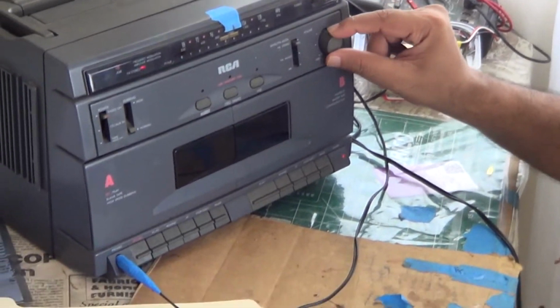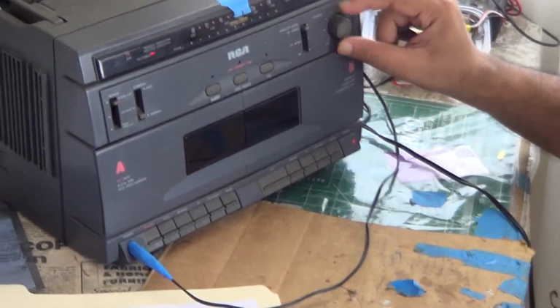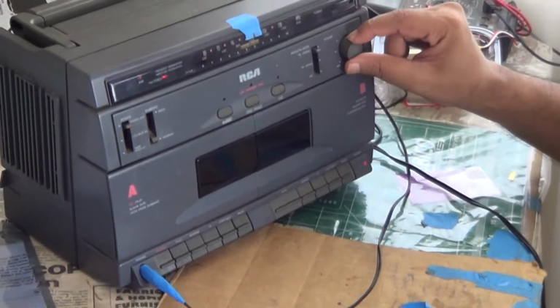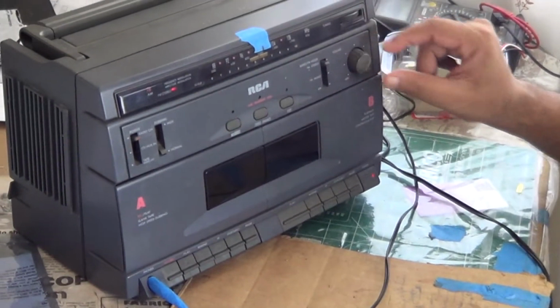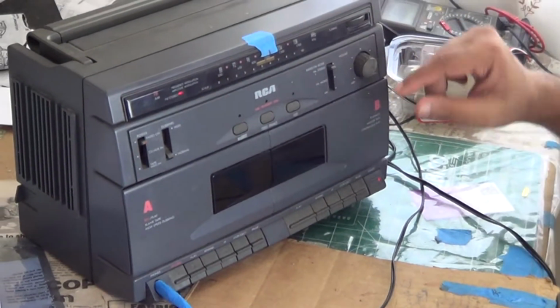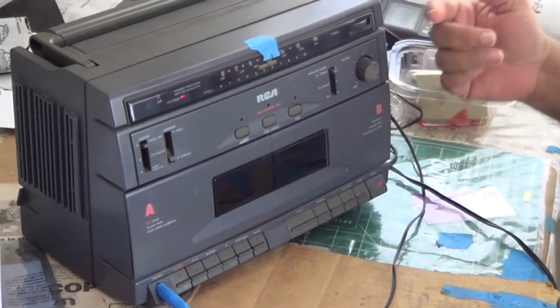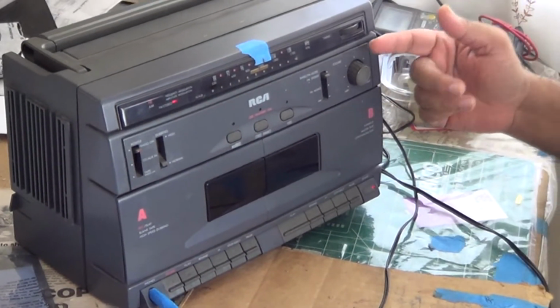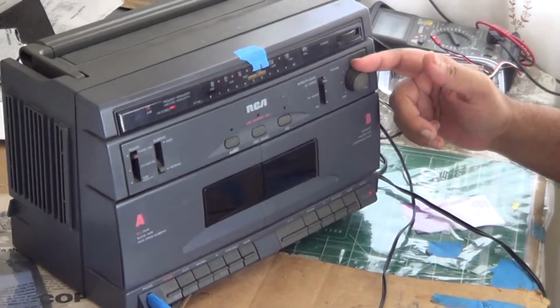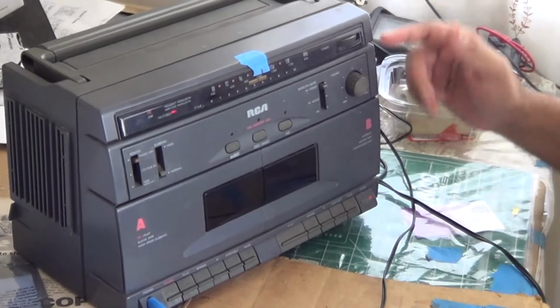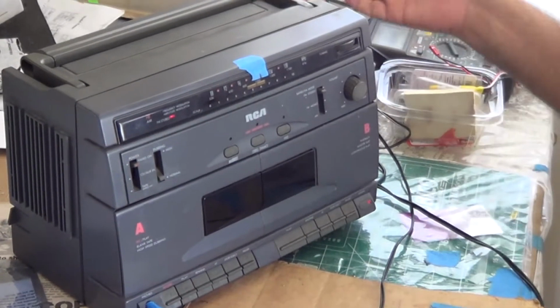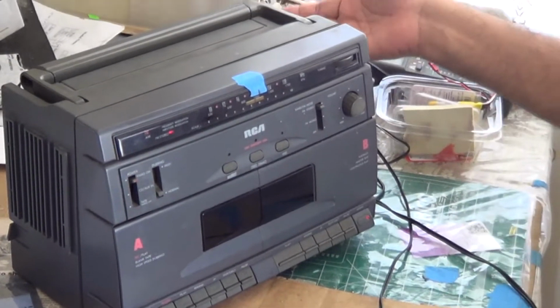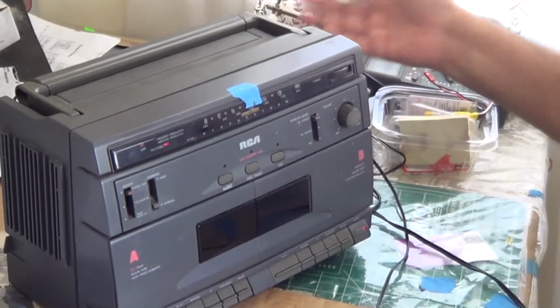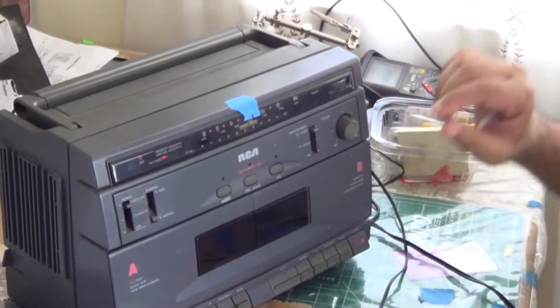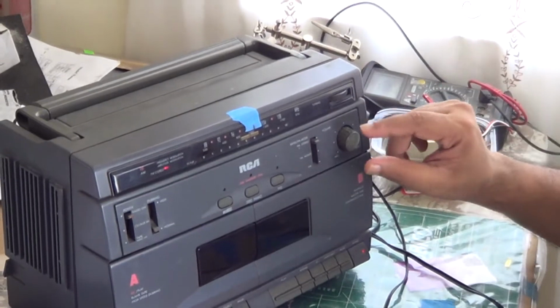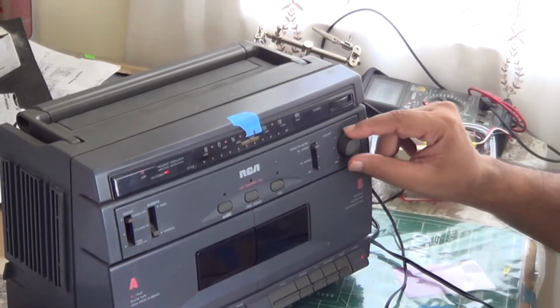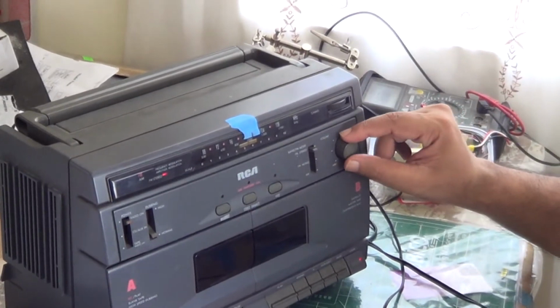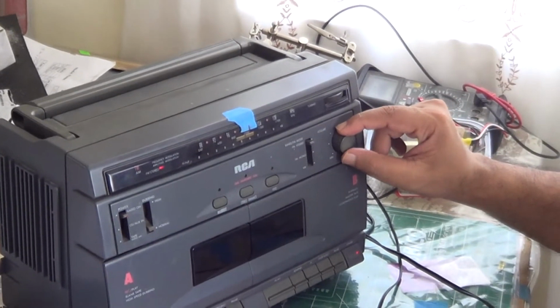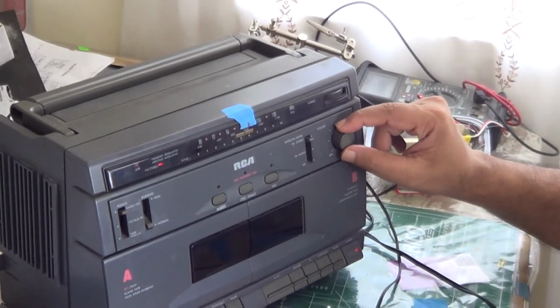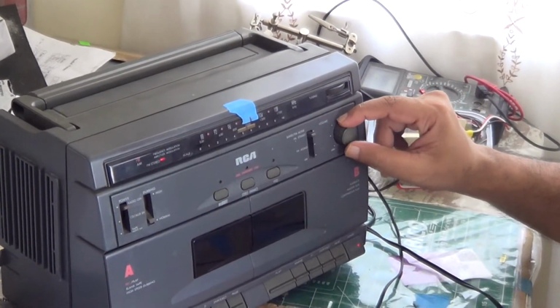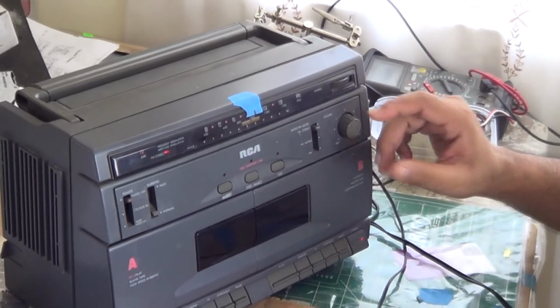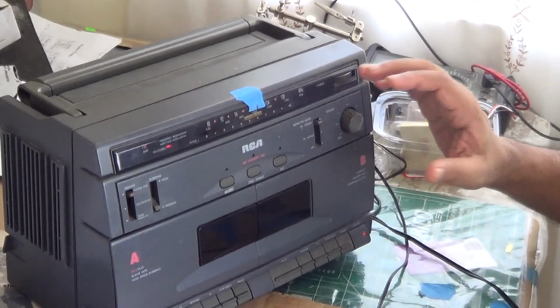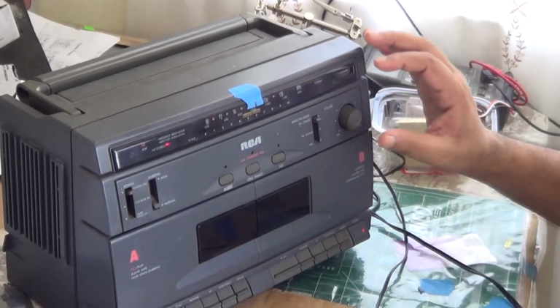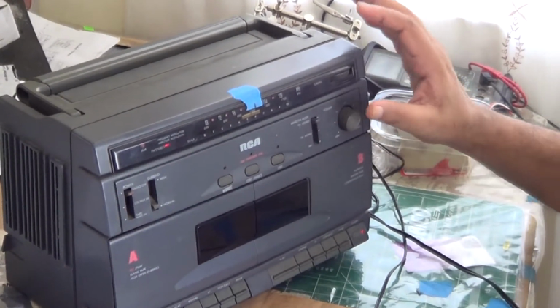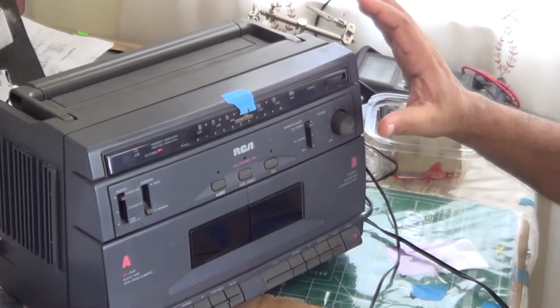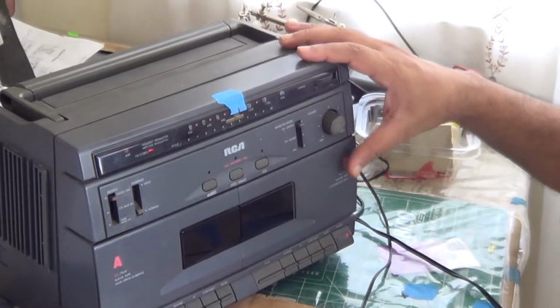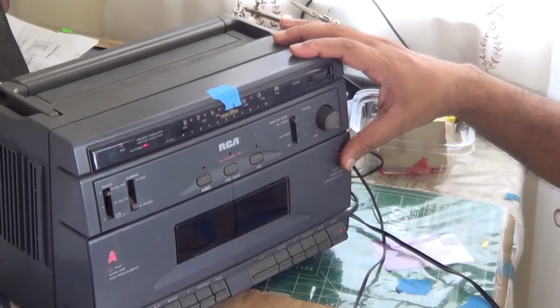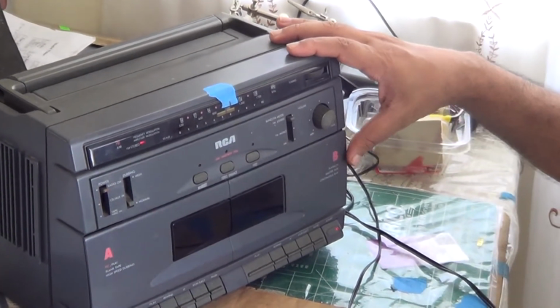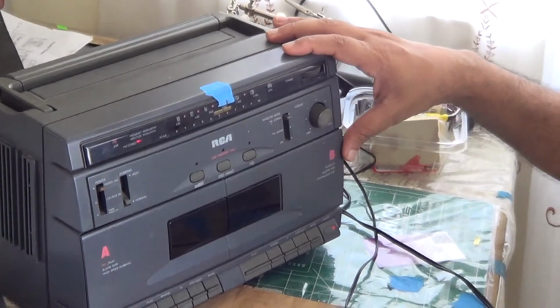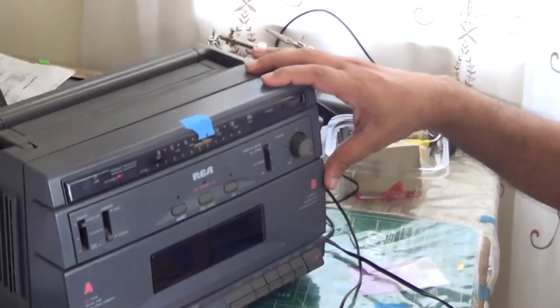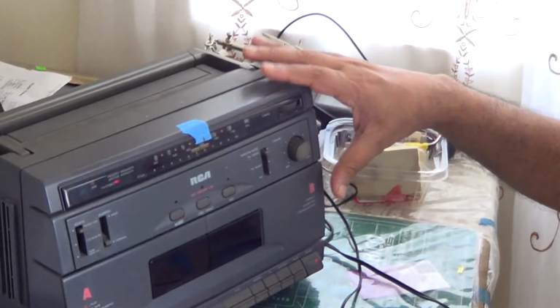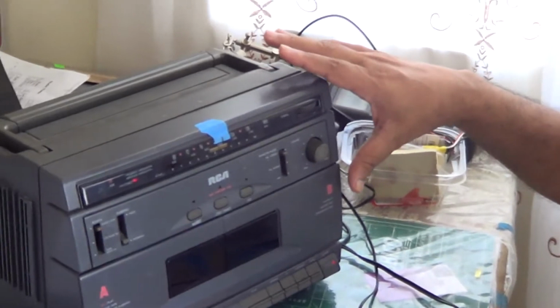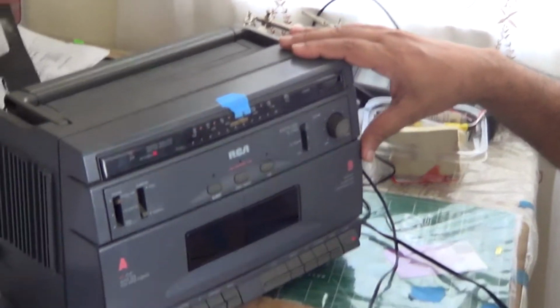When I did that, I noticed that the volume control changed the hum on the temporary speakers, which indicated that the power amplifier section was good.